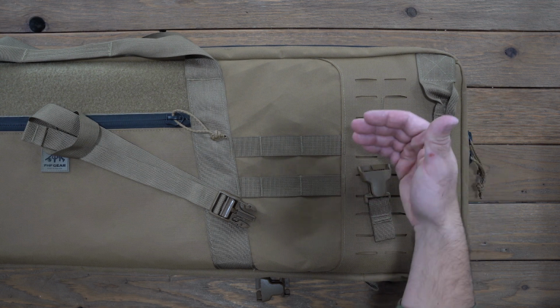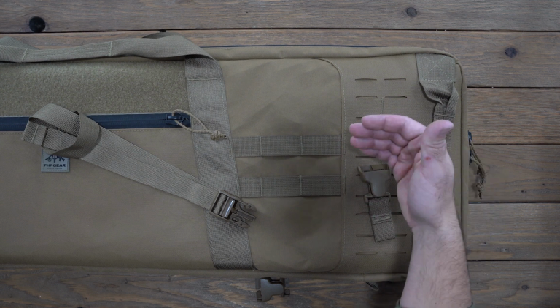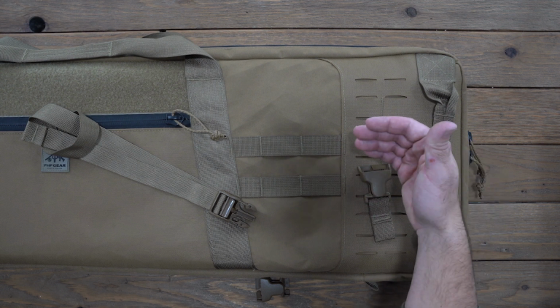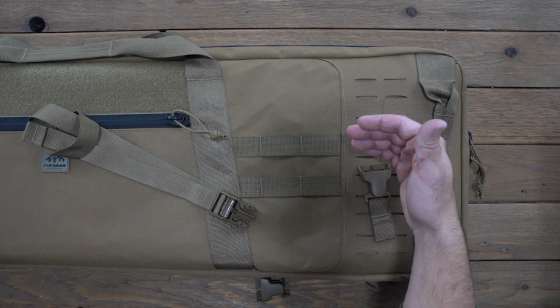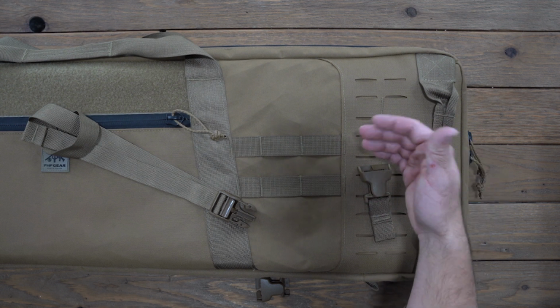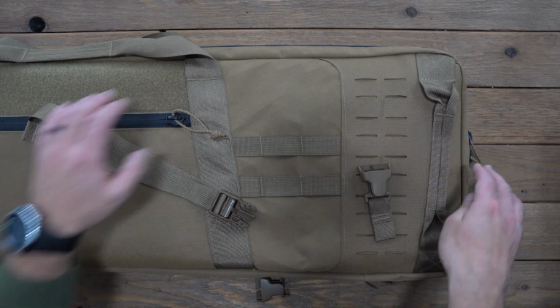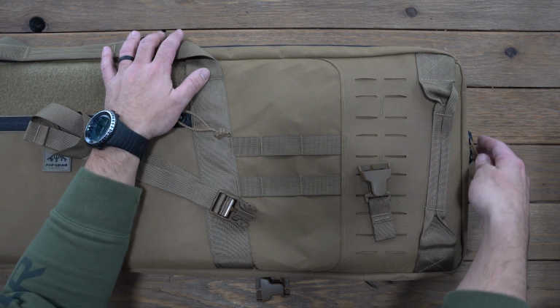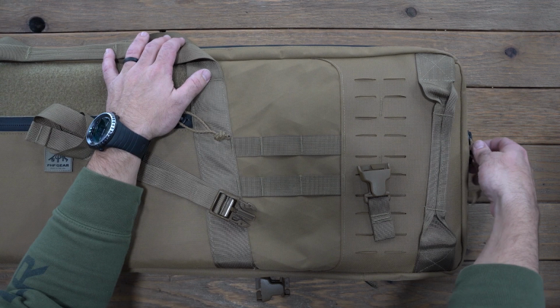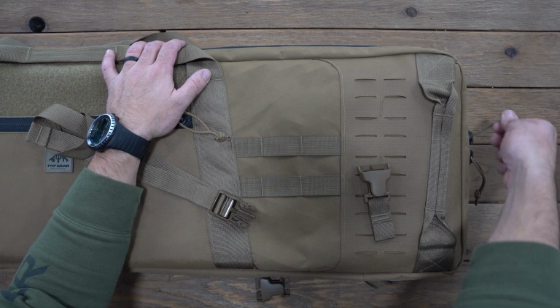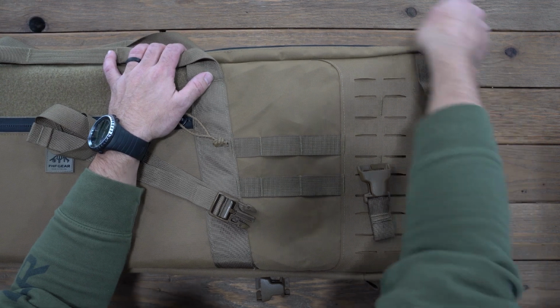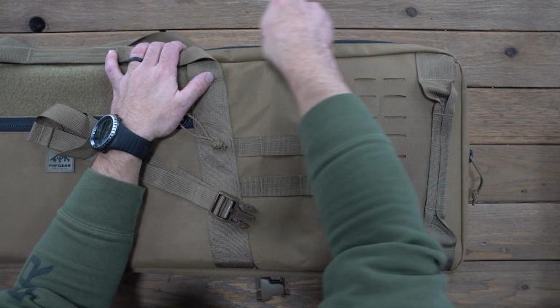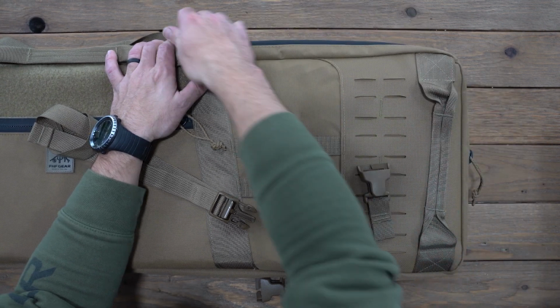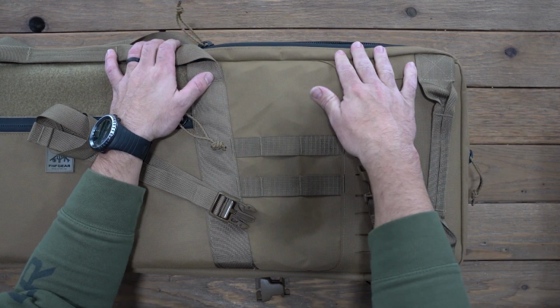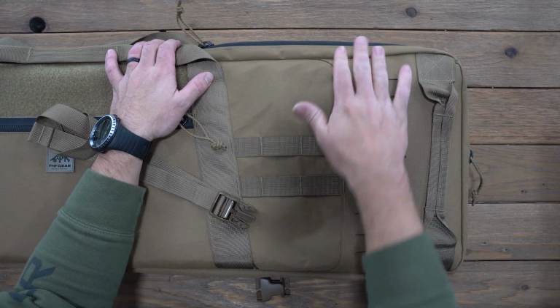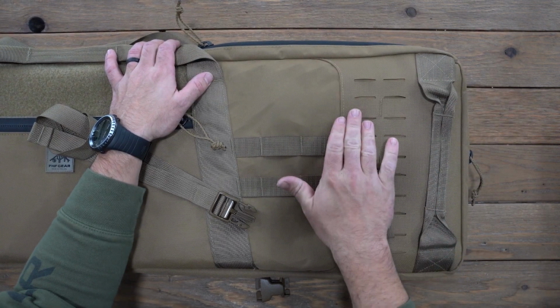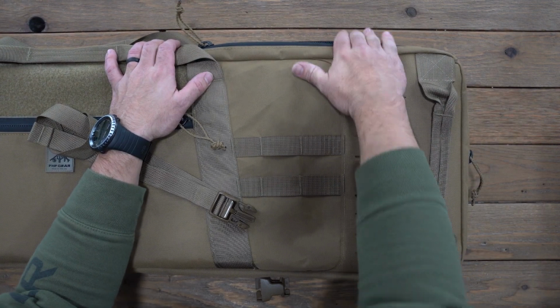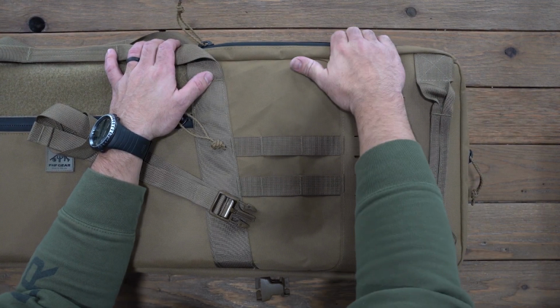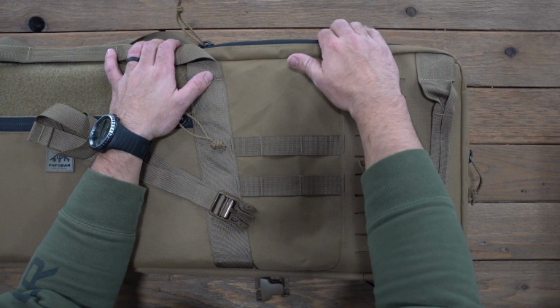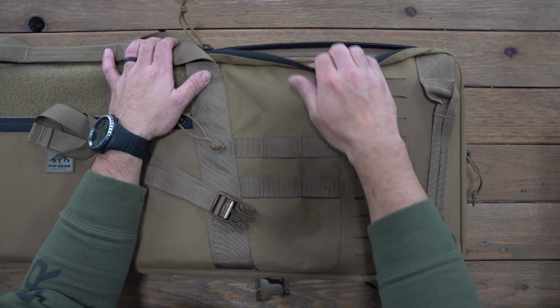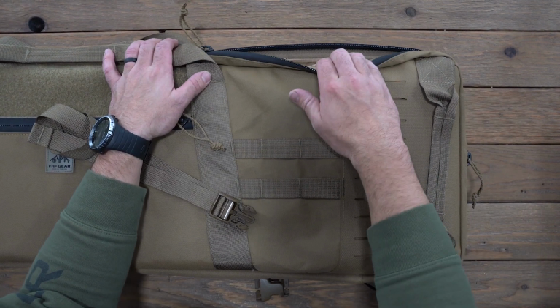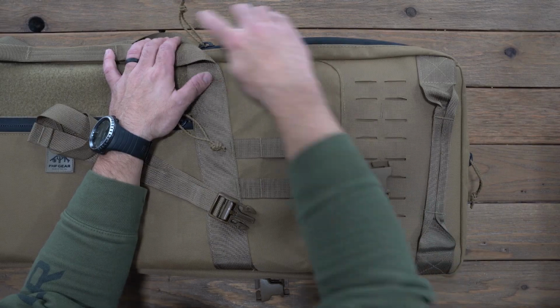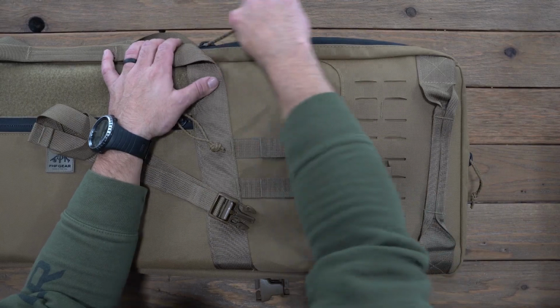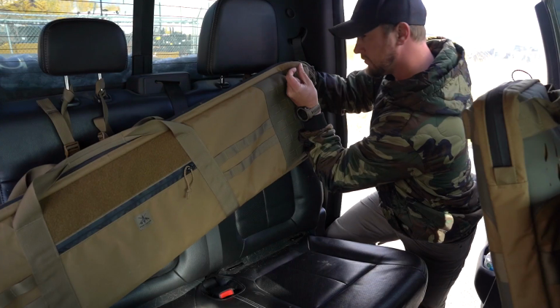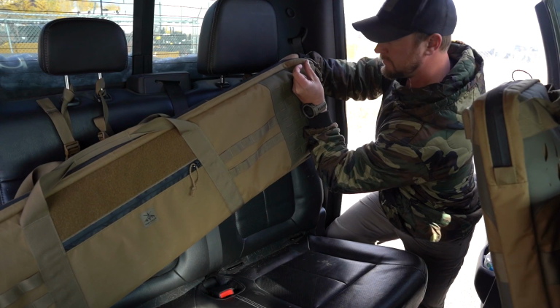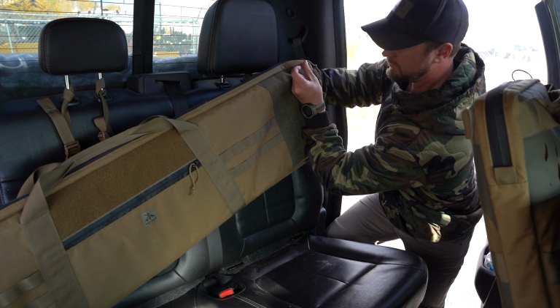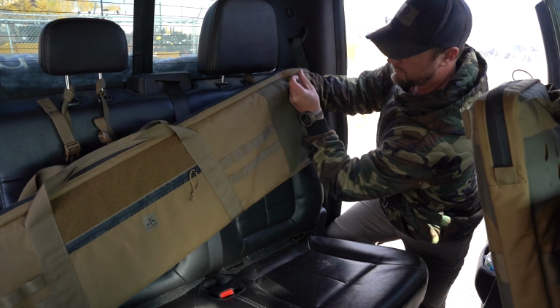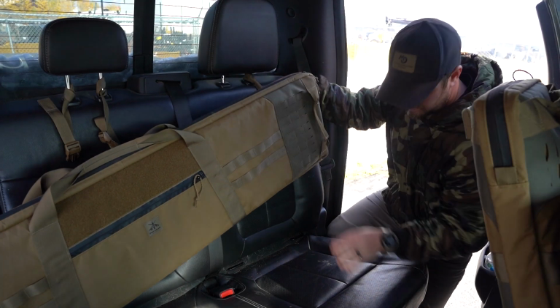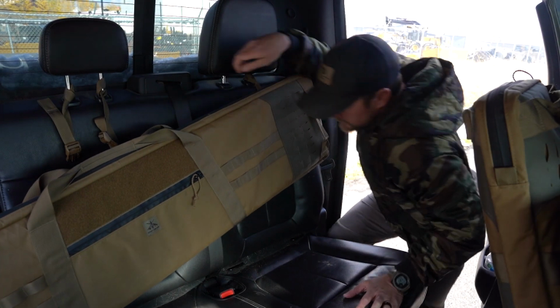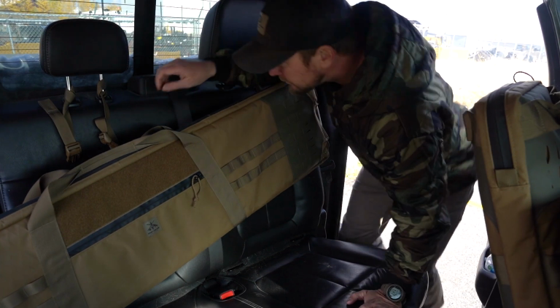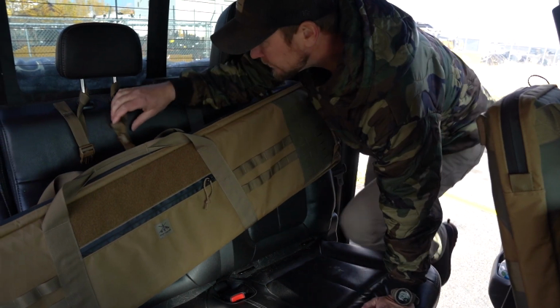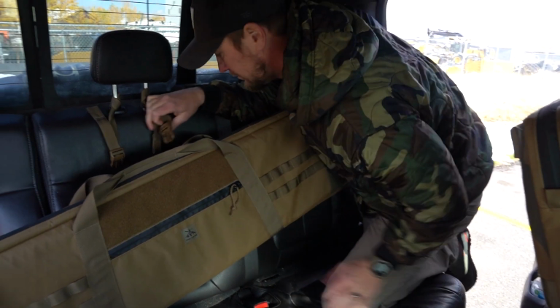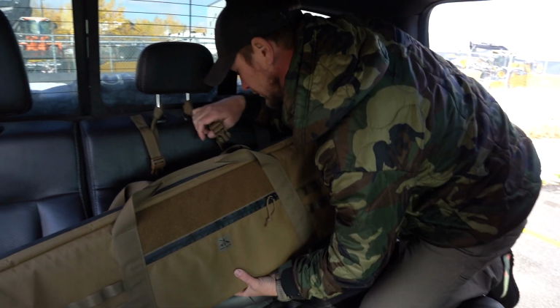By positioning straps on the seat side, when you open up the rifle case you don't have a strap going right over the end. You can still access it easily, and then have the remaining two buckles more interior of the rifle case.